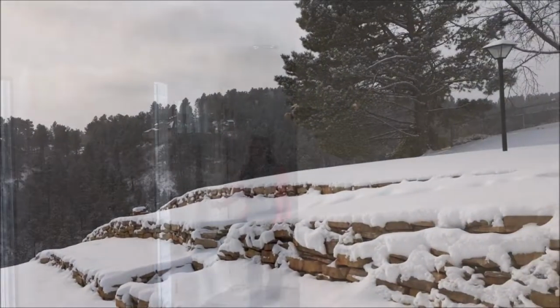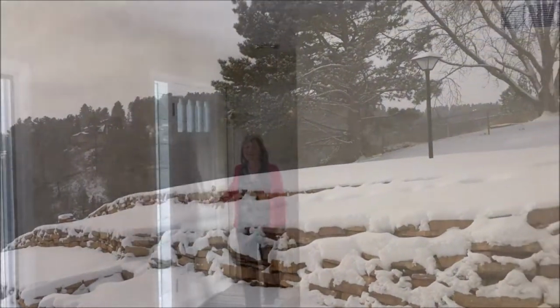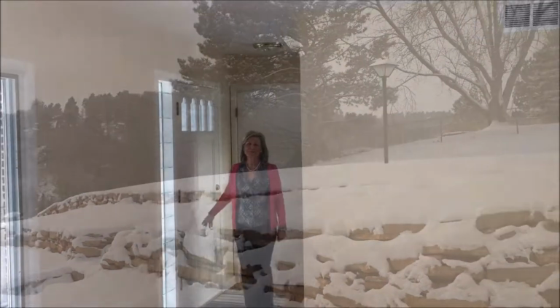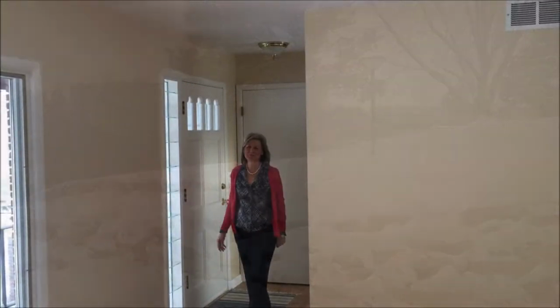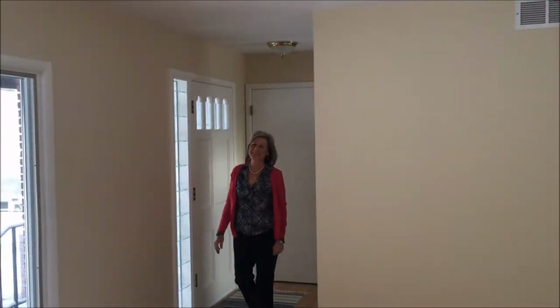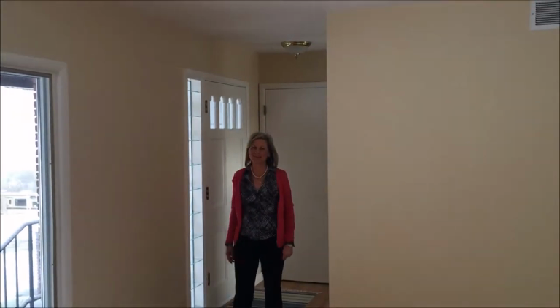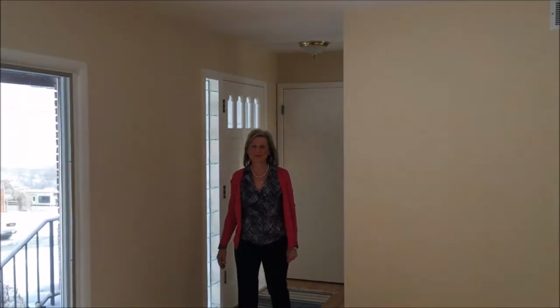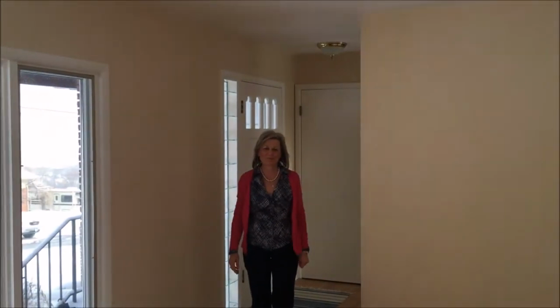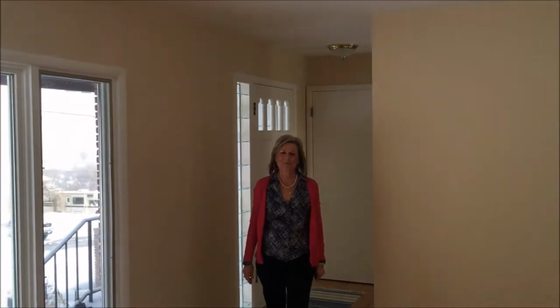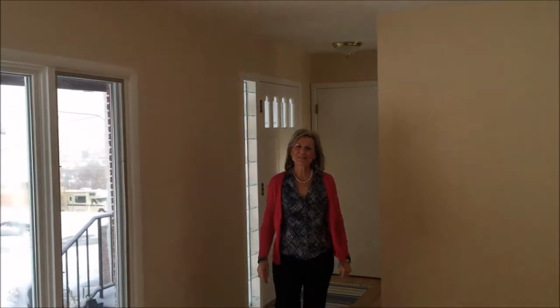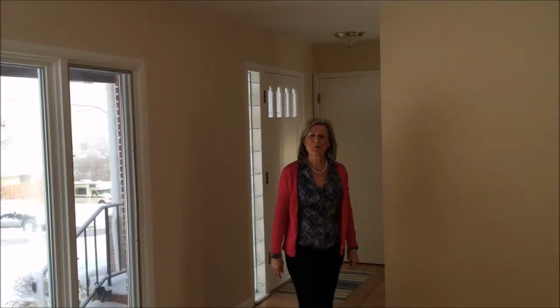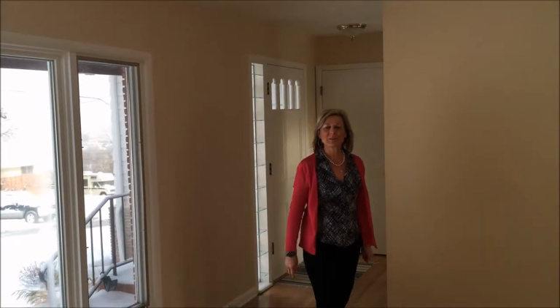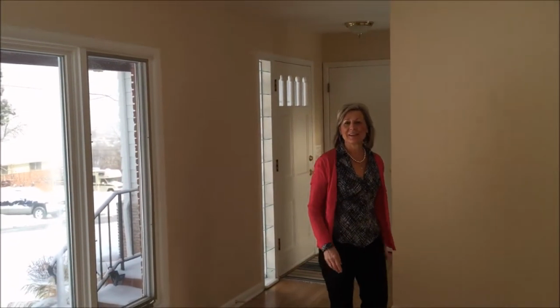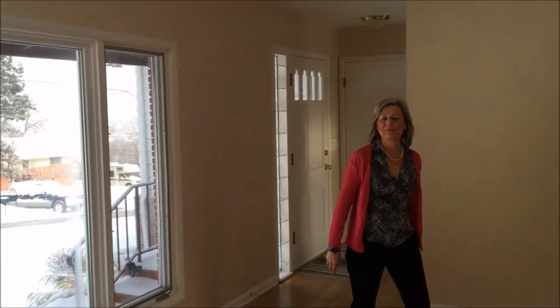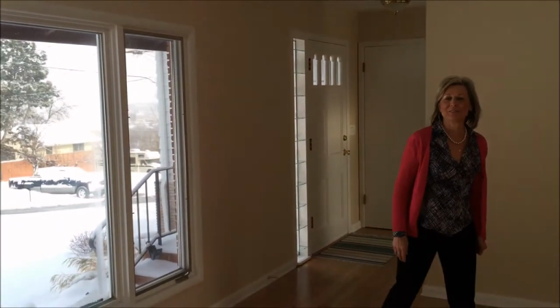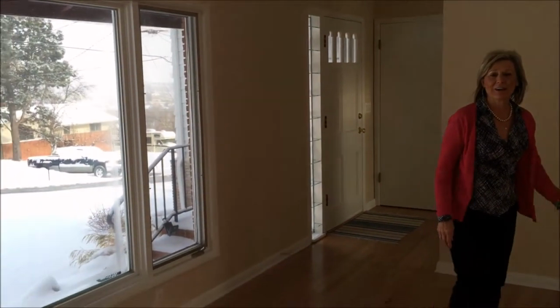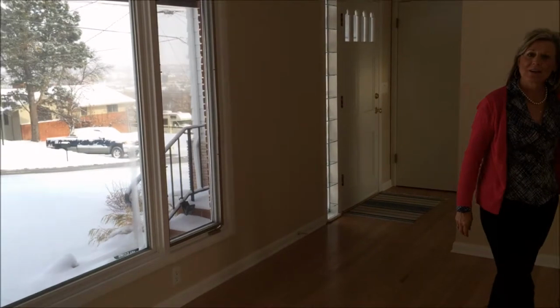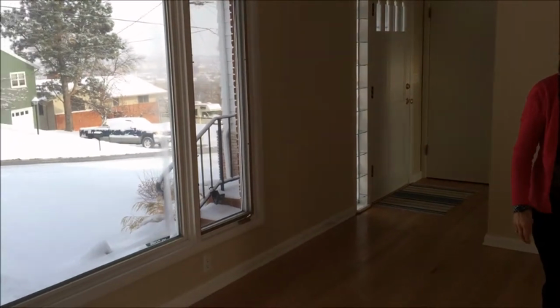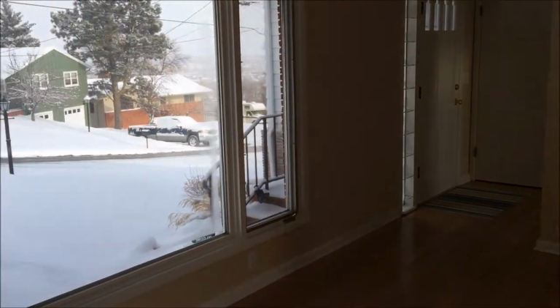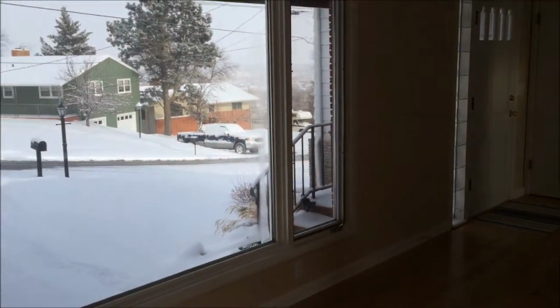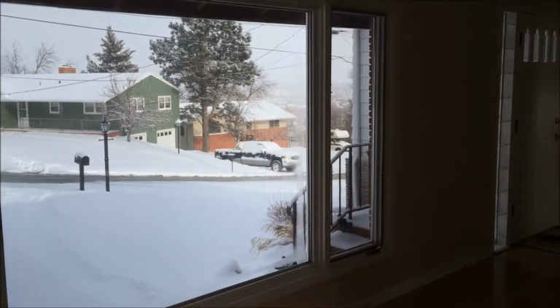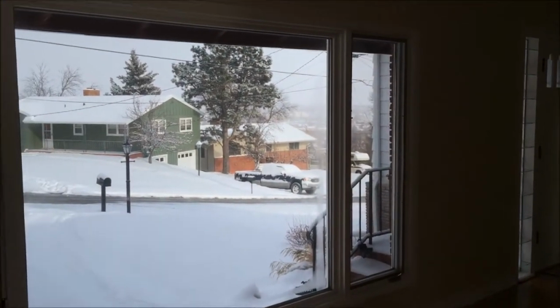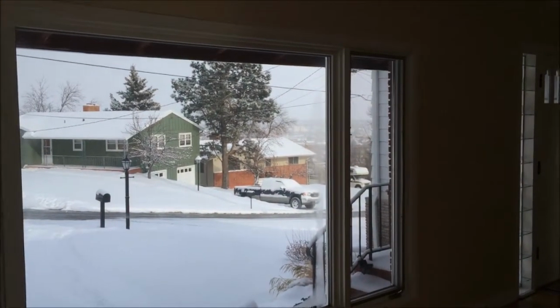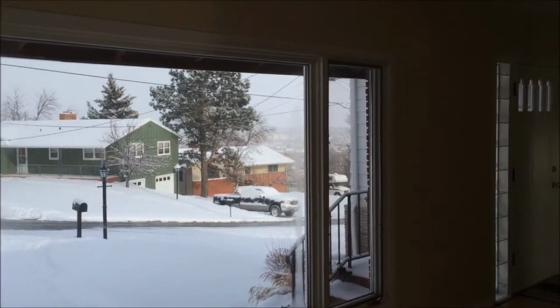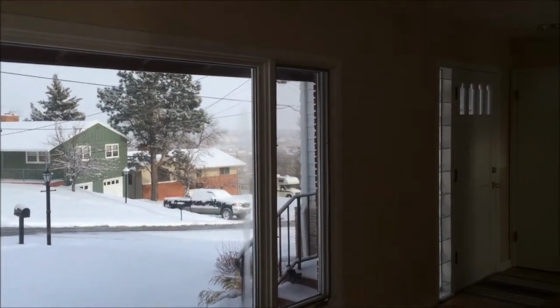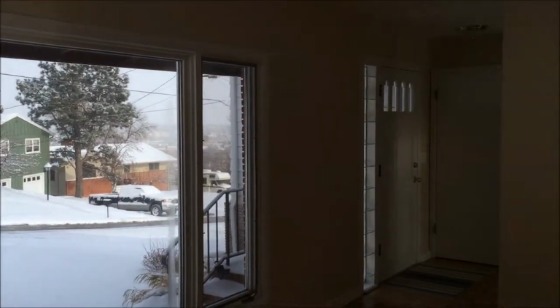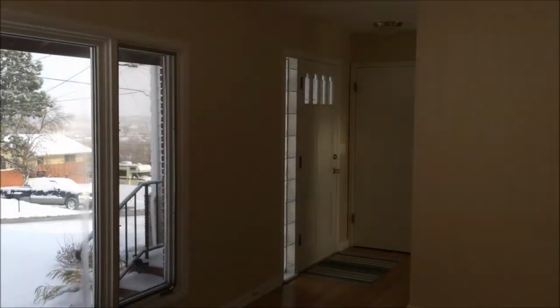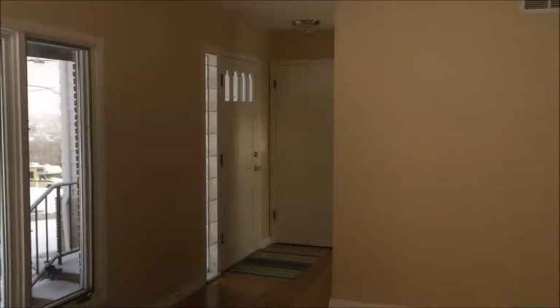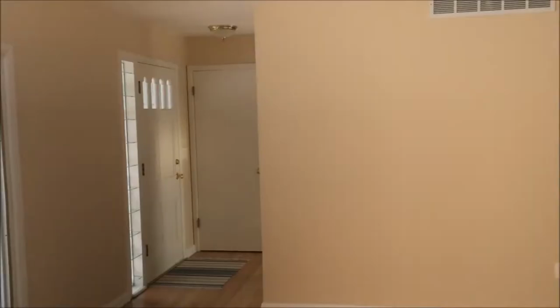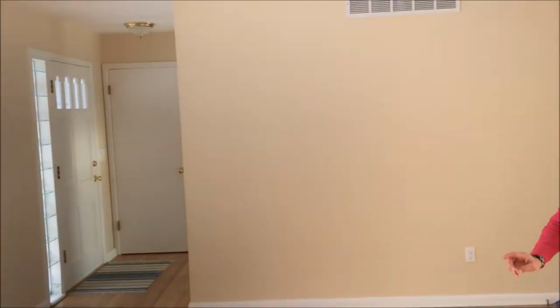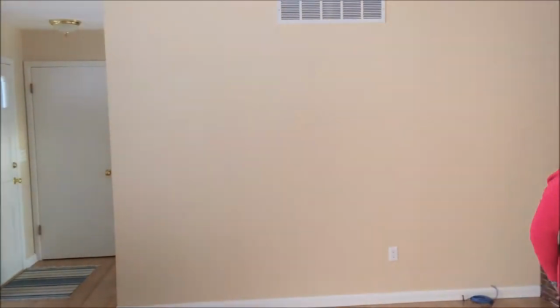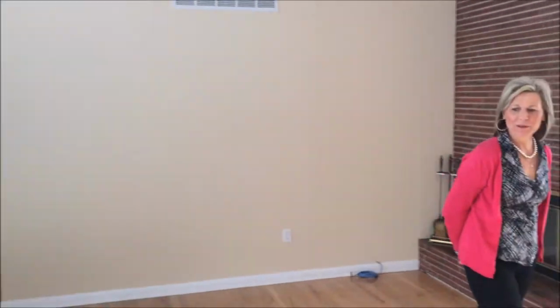Hi, welcome to the home behind St. Andrews Street. This home was built in 1955, but once you get inside, you'd never guess it. The seller has taken great care of this property.